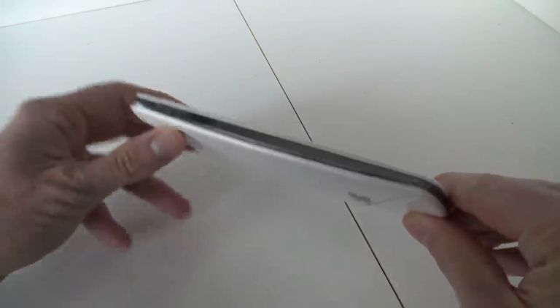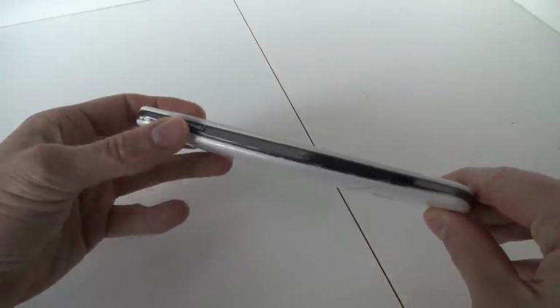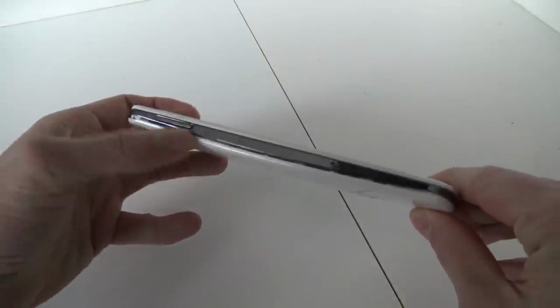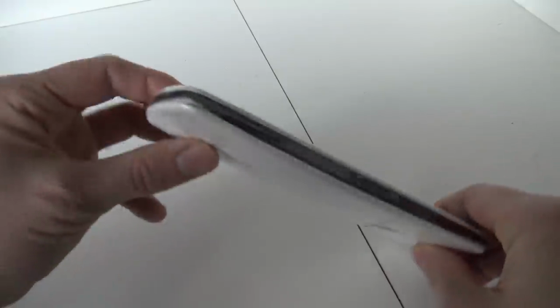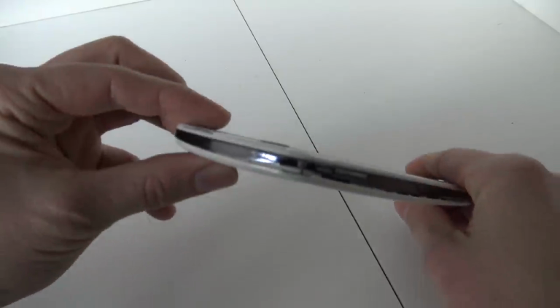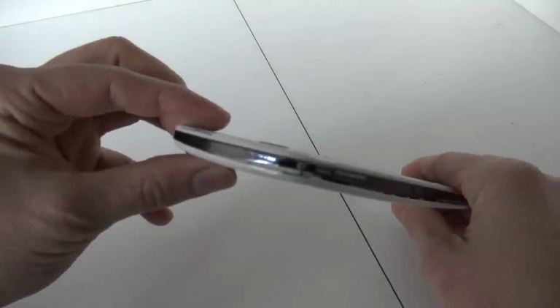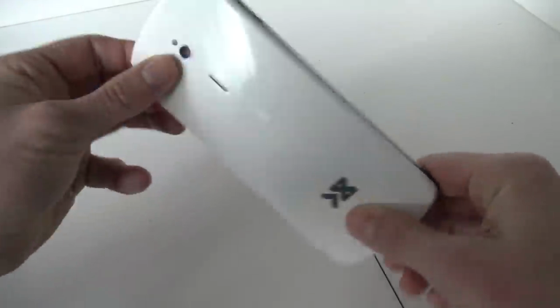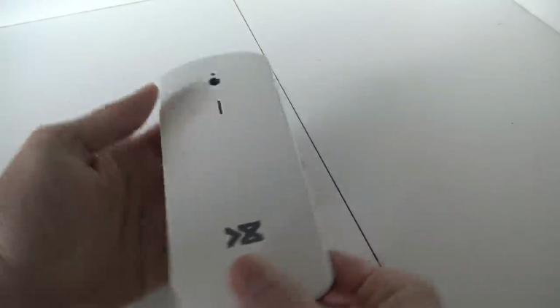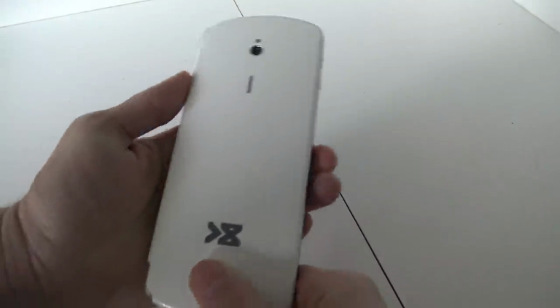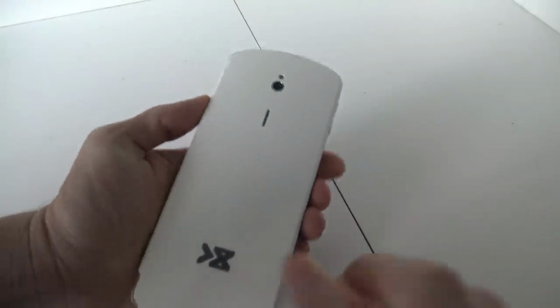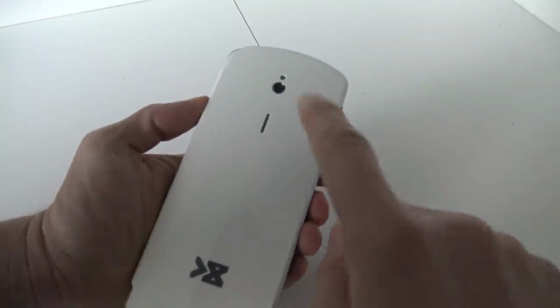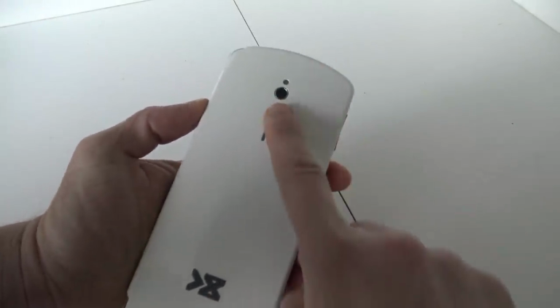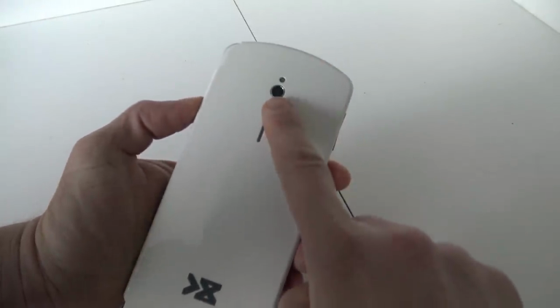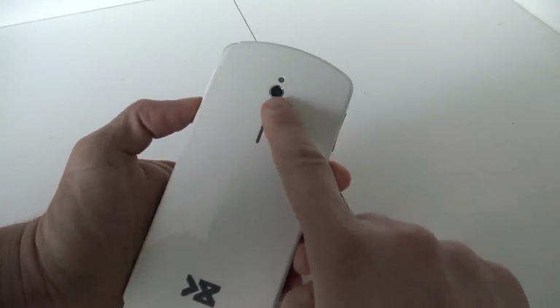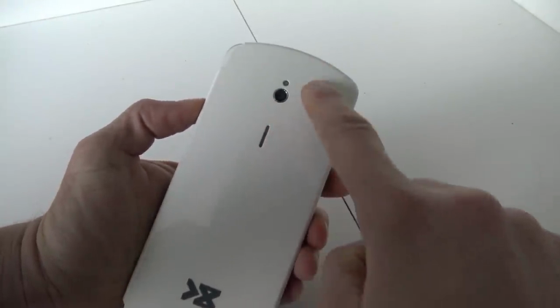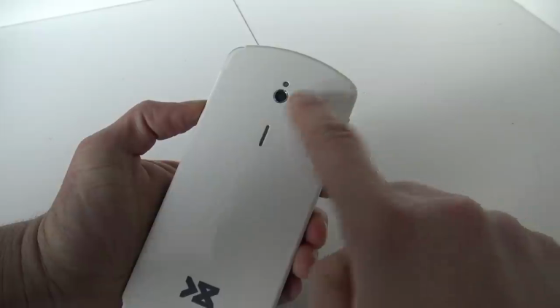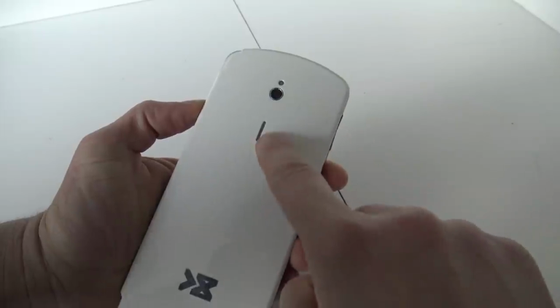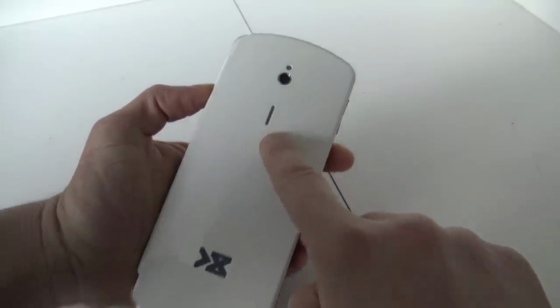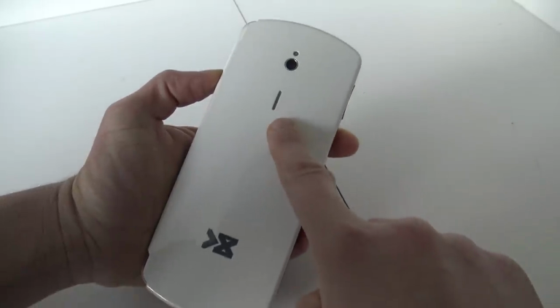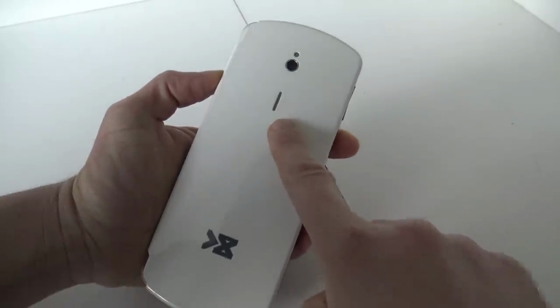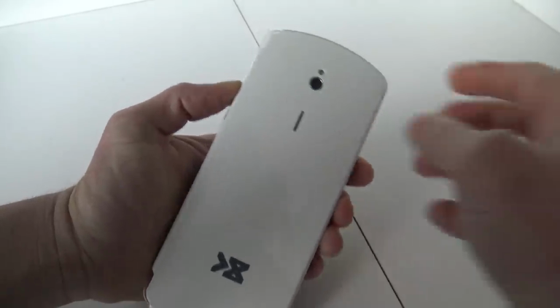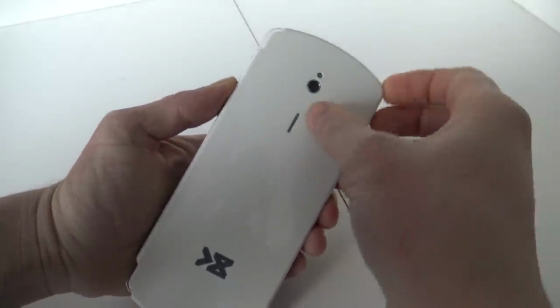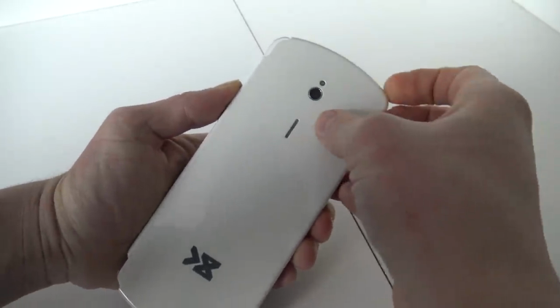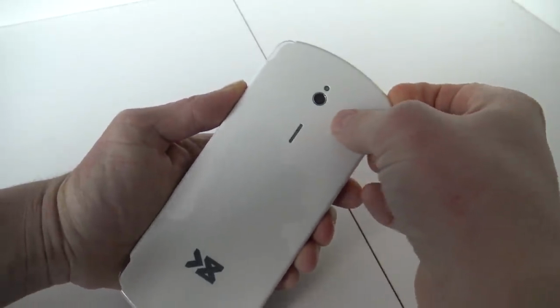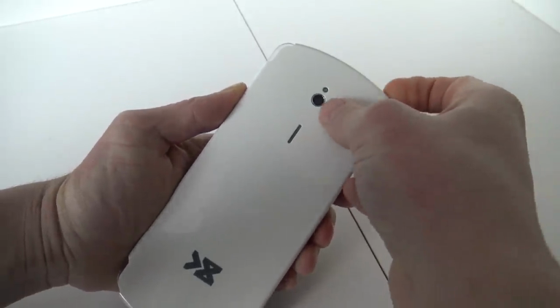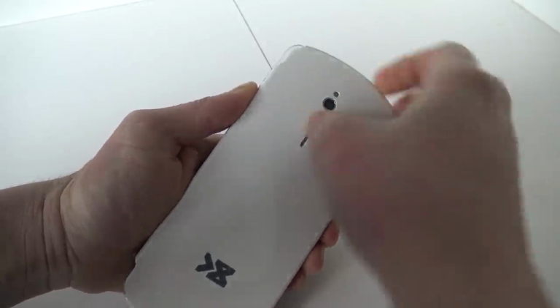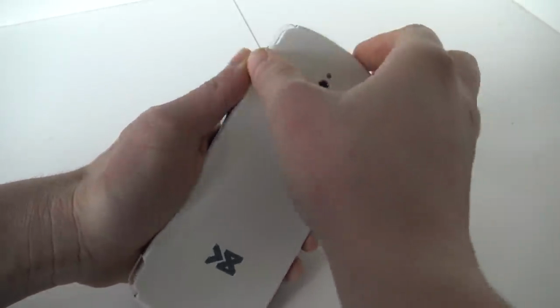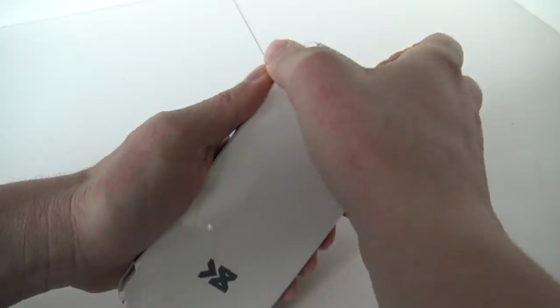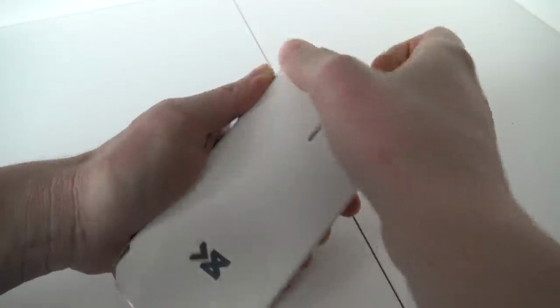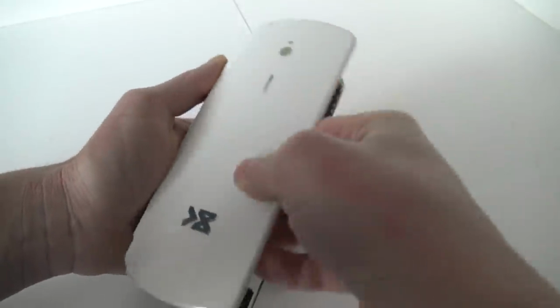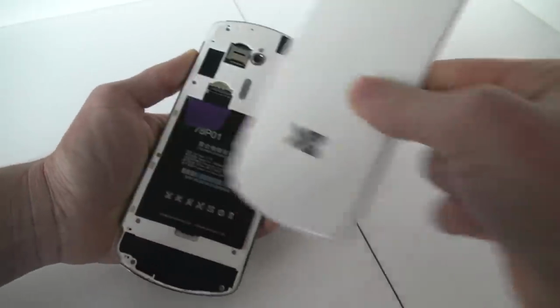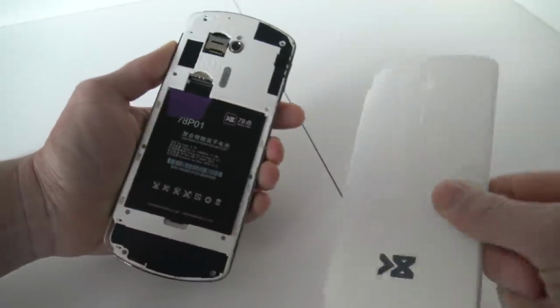At the bottom we're having the volume control. And what you can already see, we're having here a camera with a flash. And I'm guessing this is the speaker itself. Nevertheless, let's open it up — that's why it's still open.